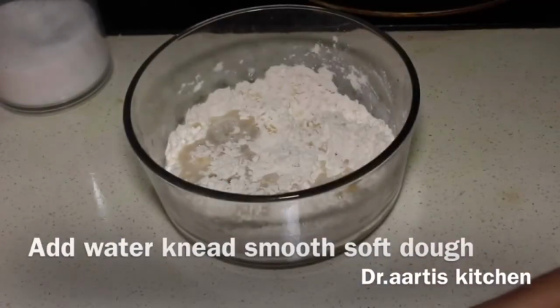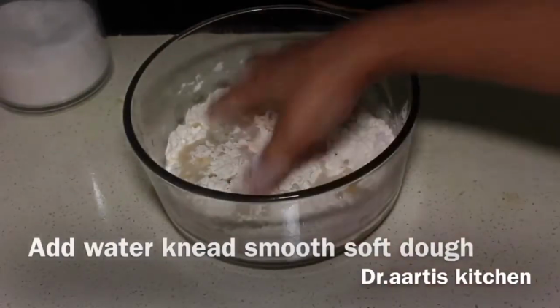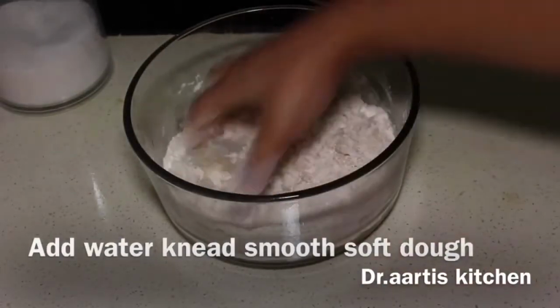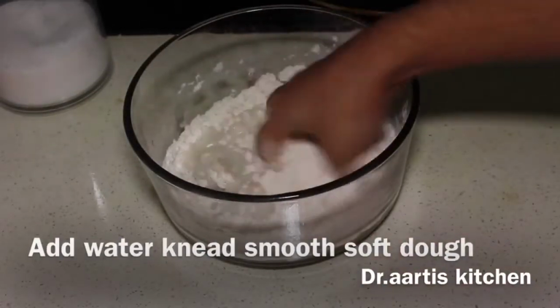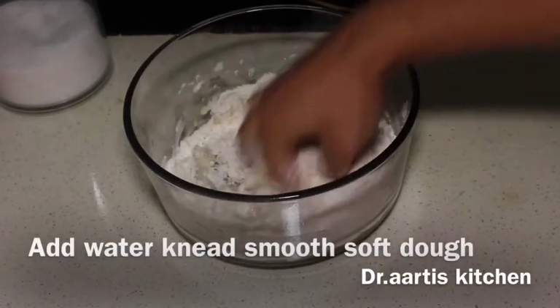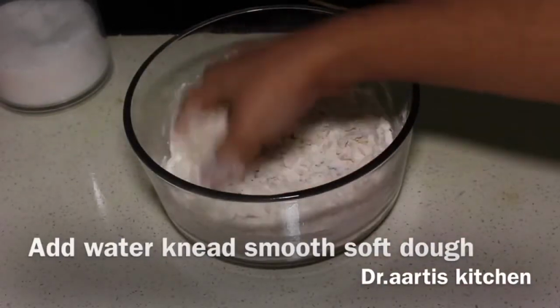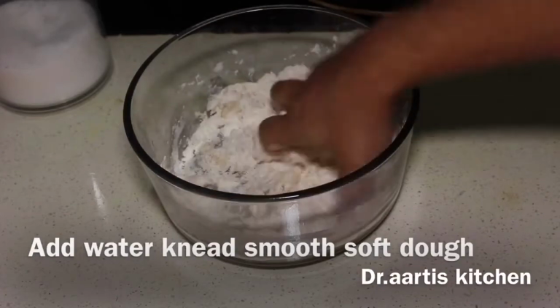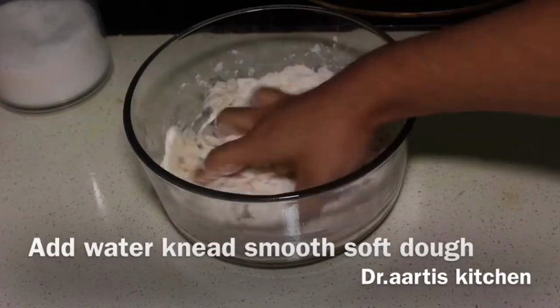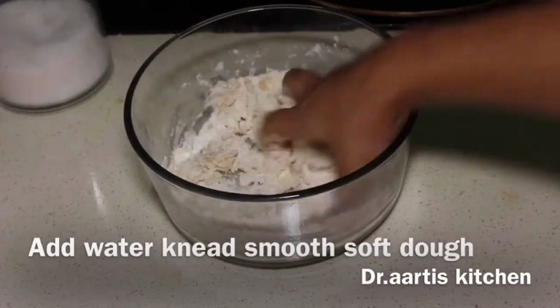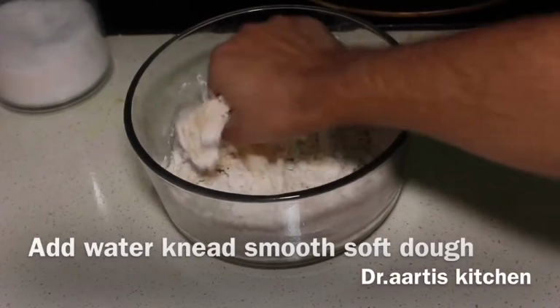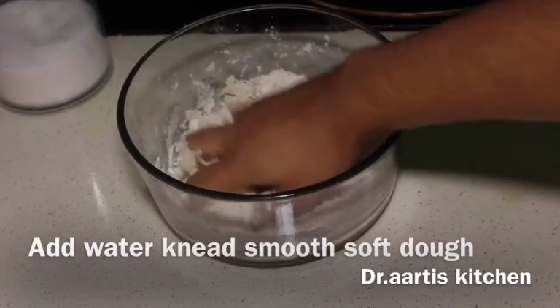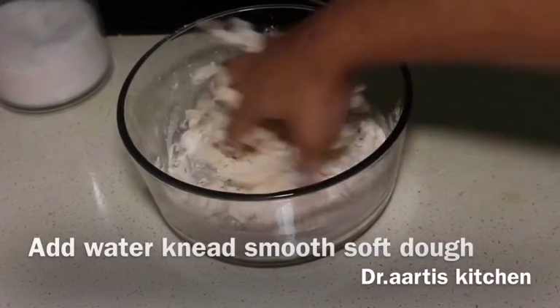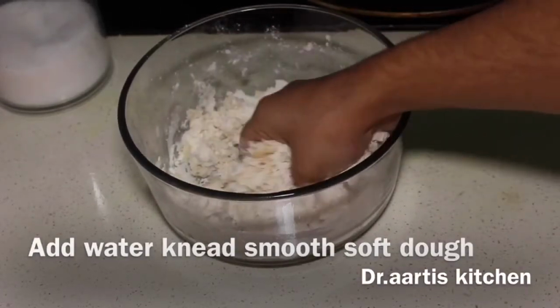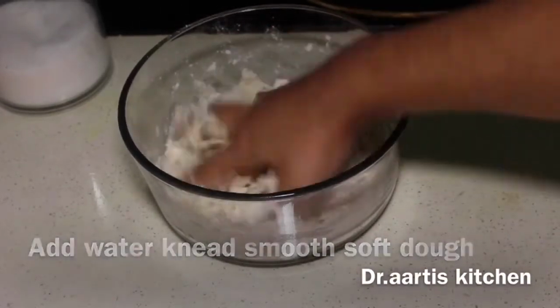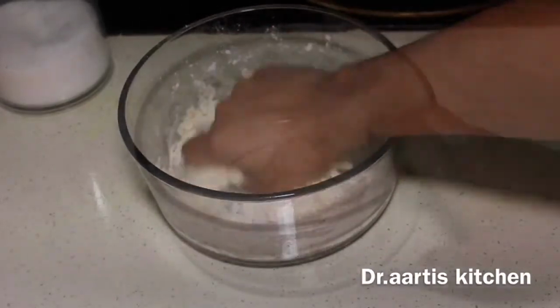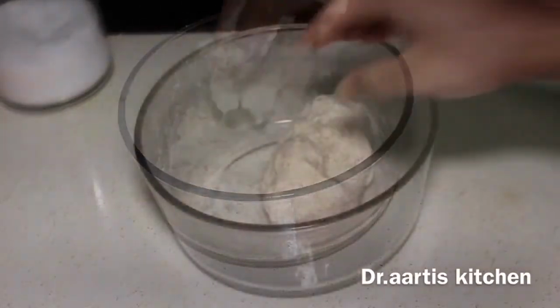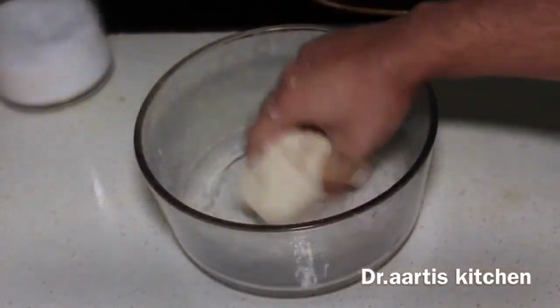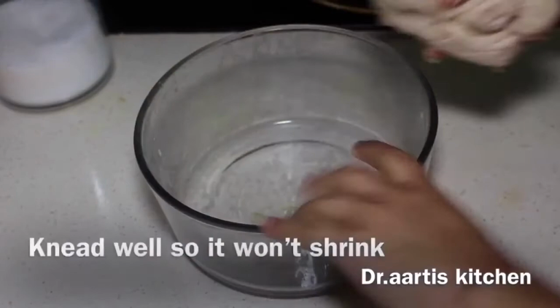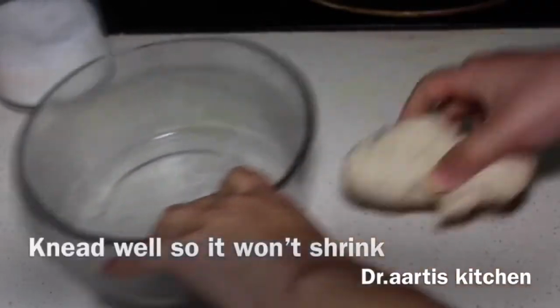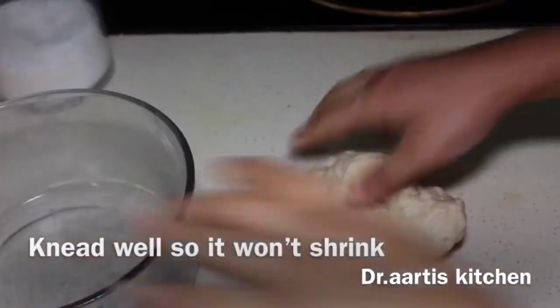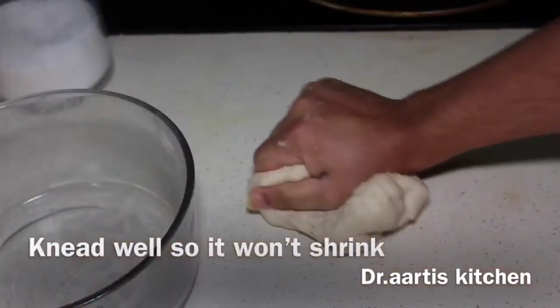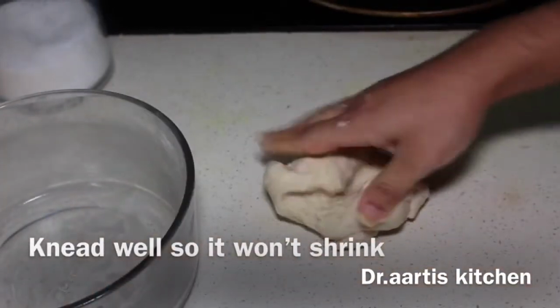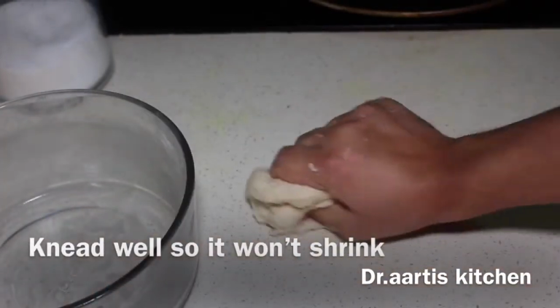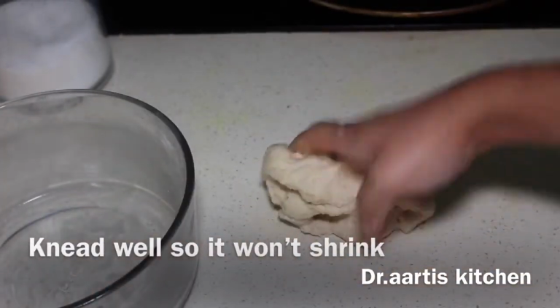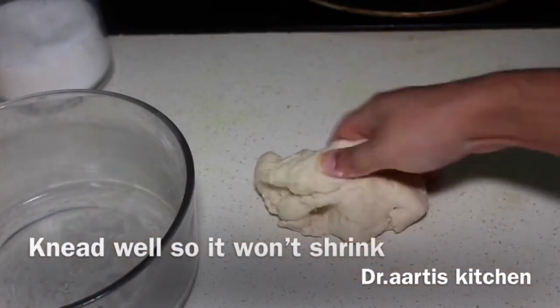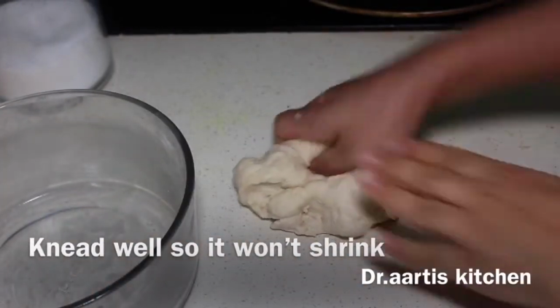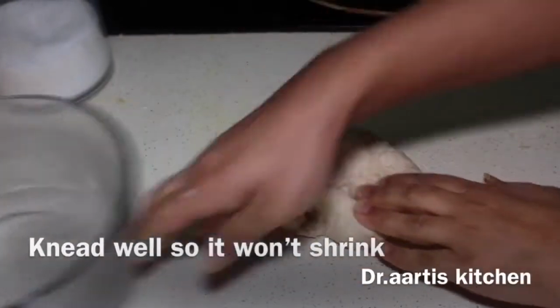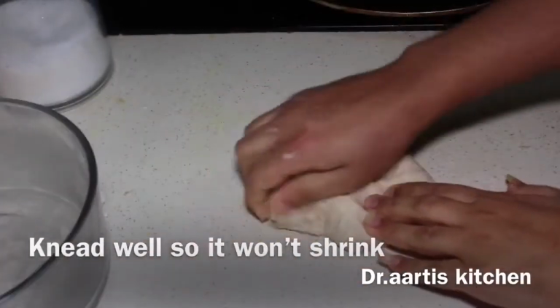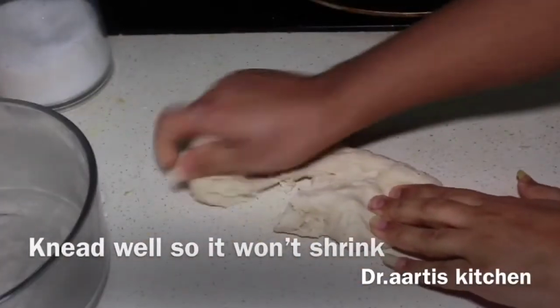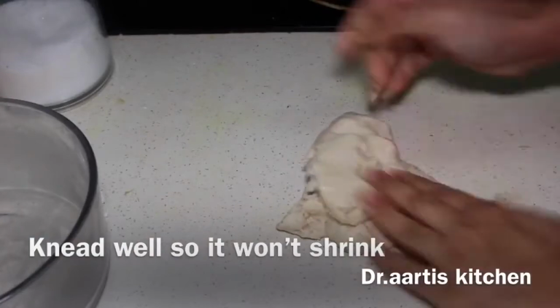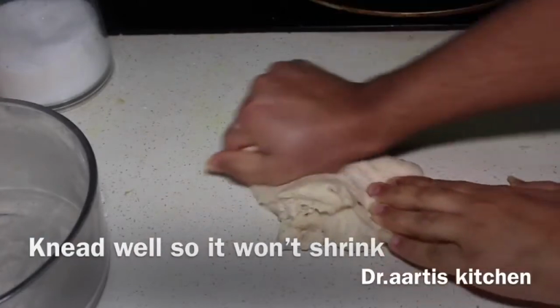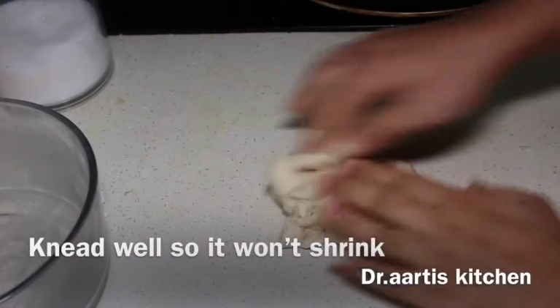Knead well so it won't stick or shrink in size. Knead it well for 5 minutes.